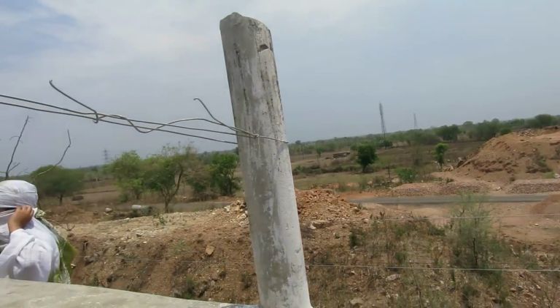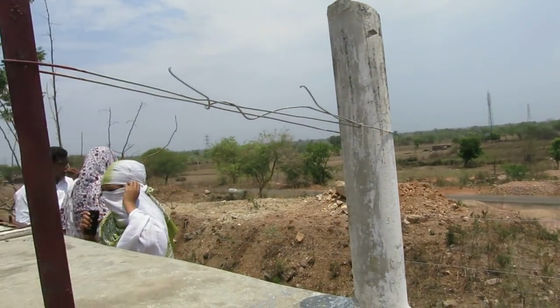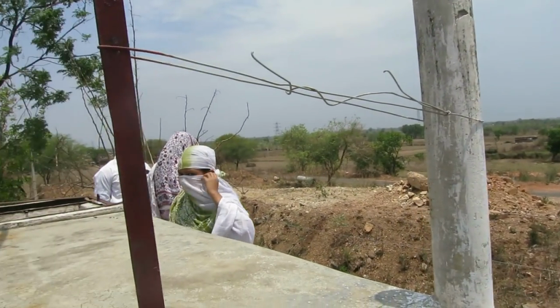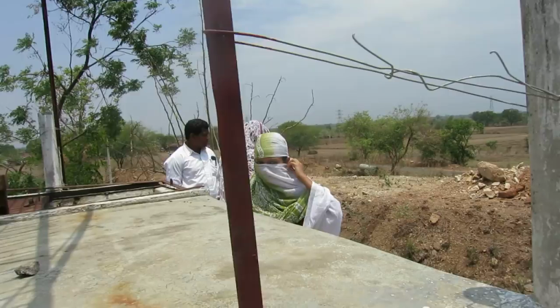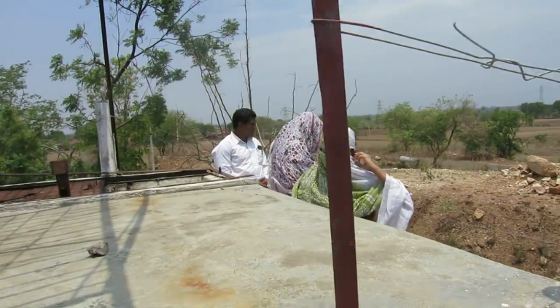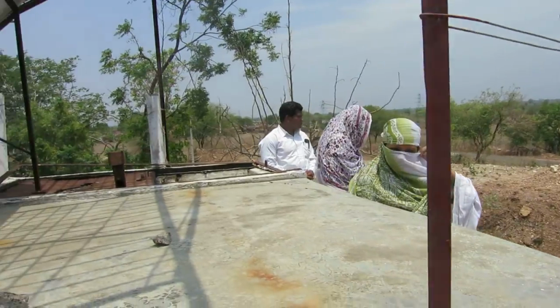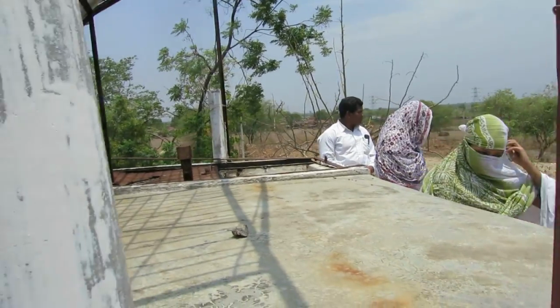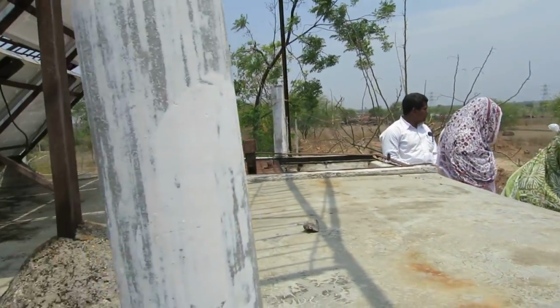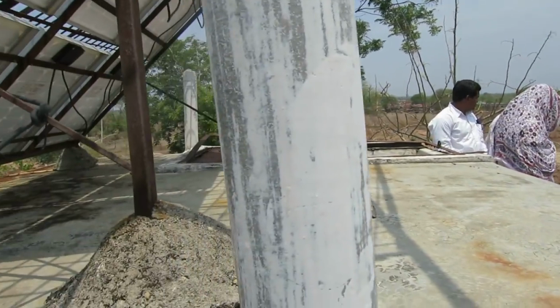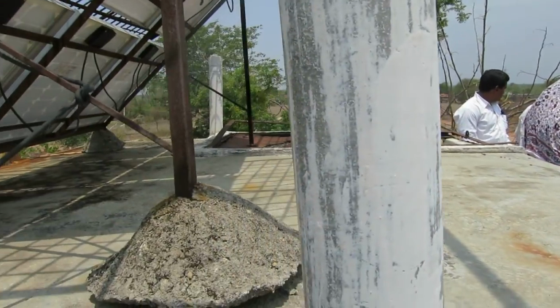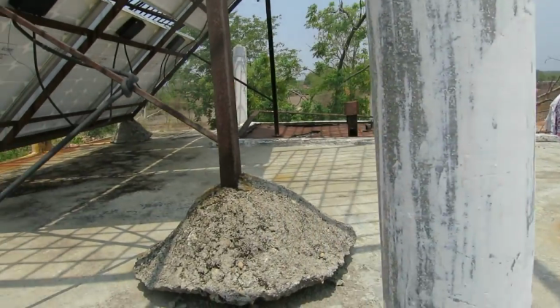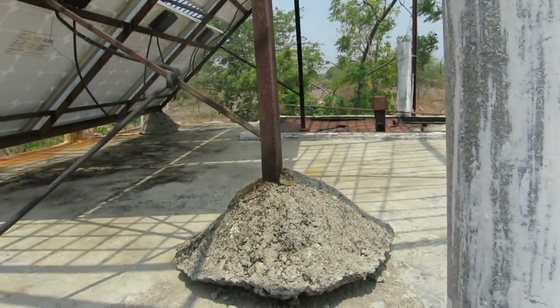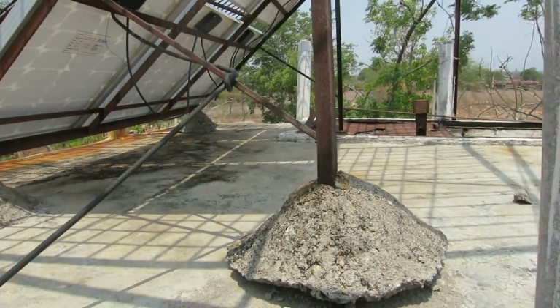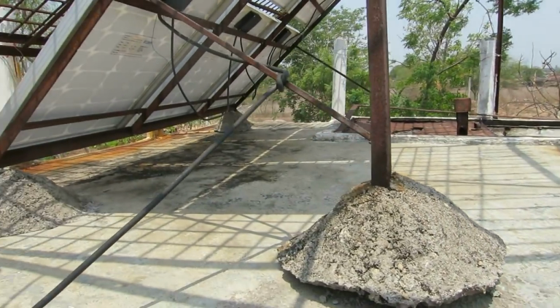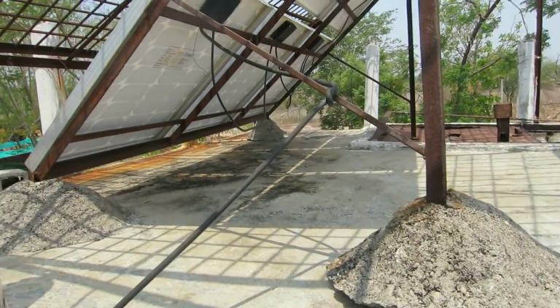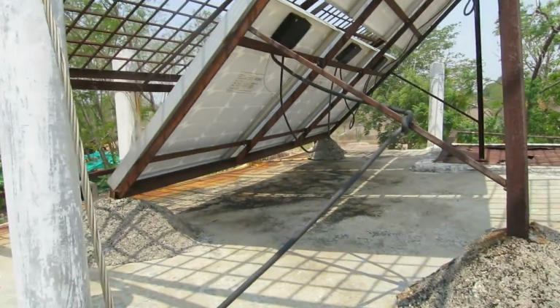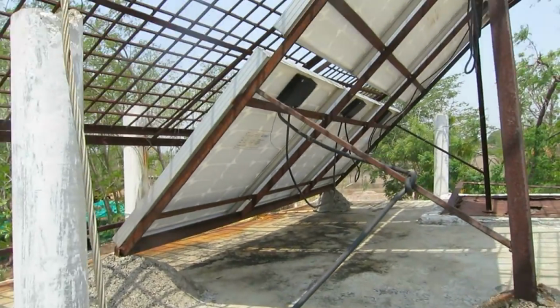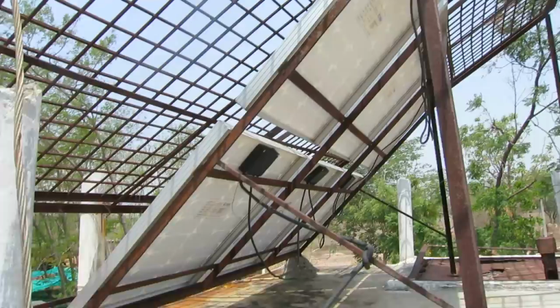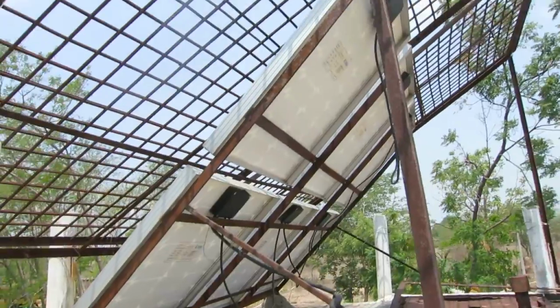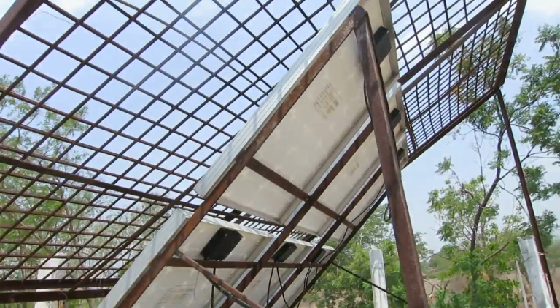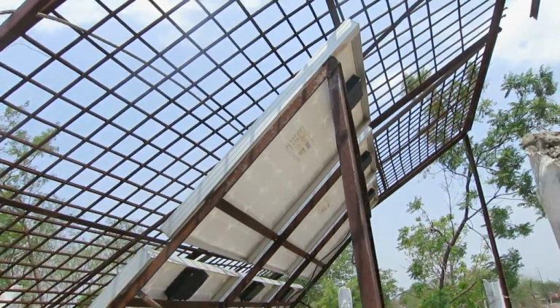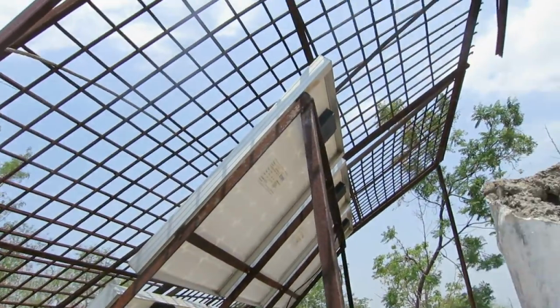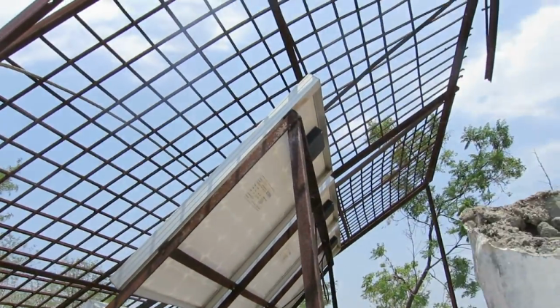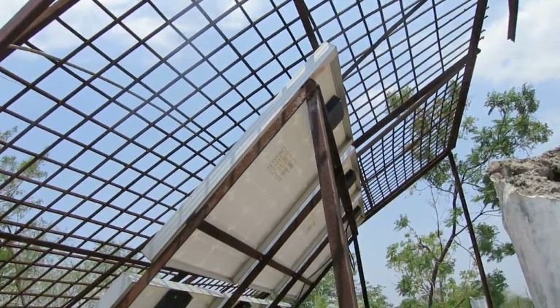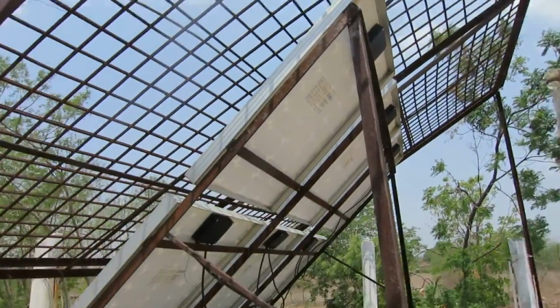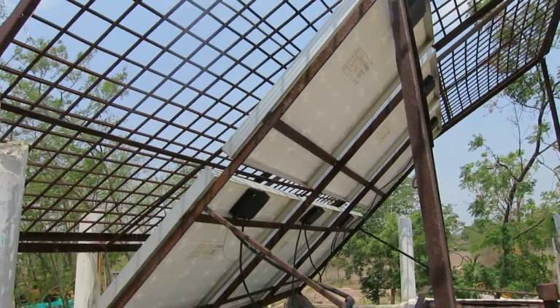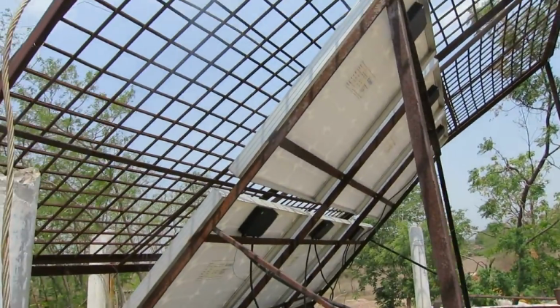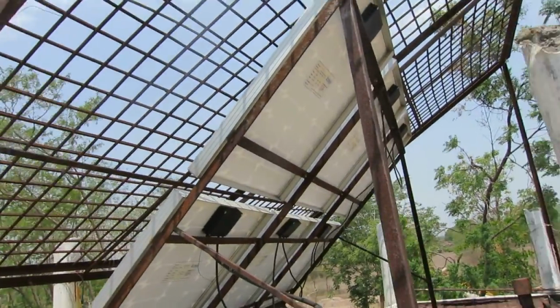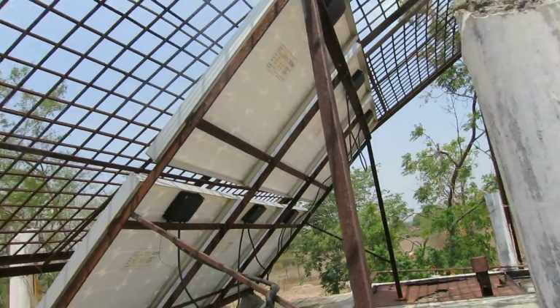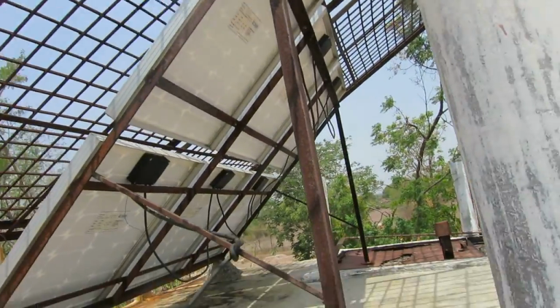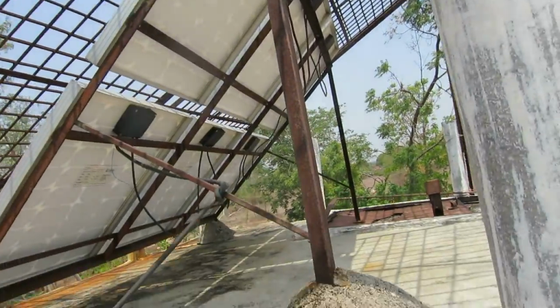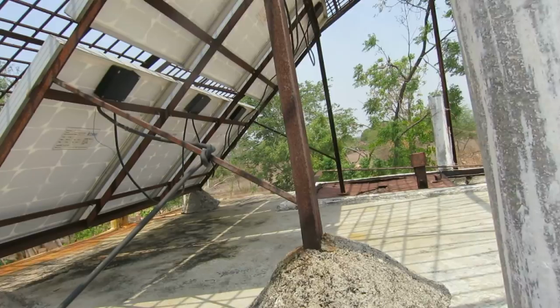This is the overhead storage tank. Solar panels on top, and some protection from animals and whatnot.